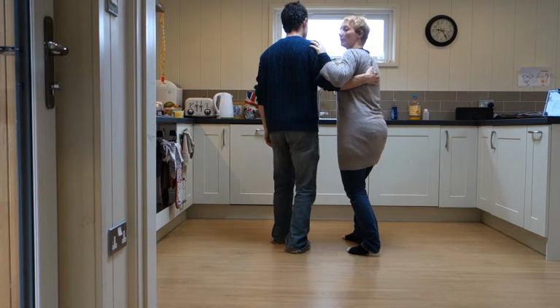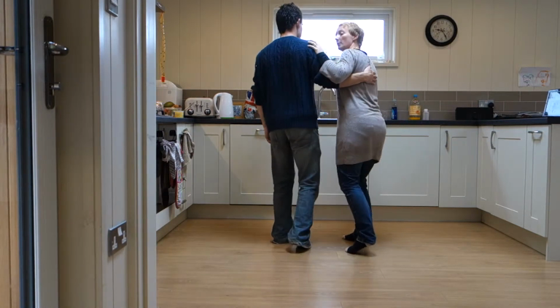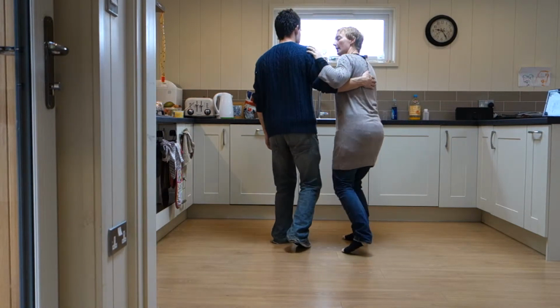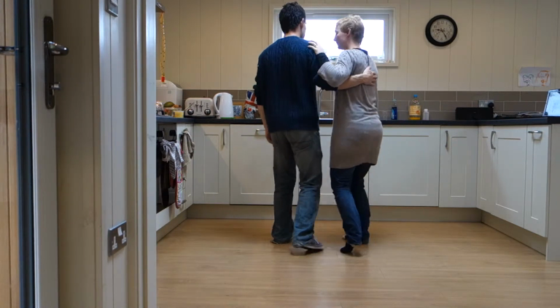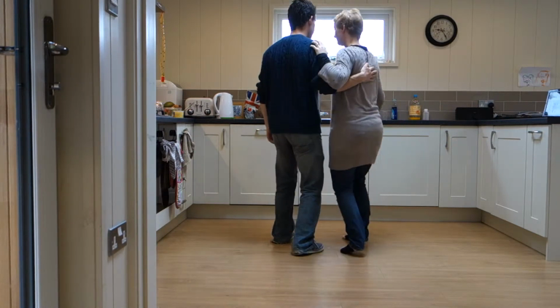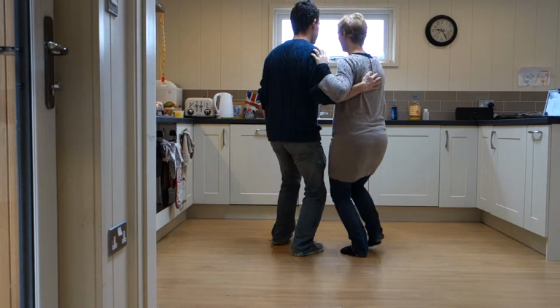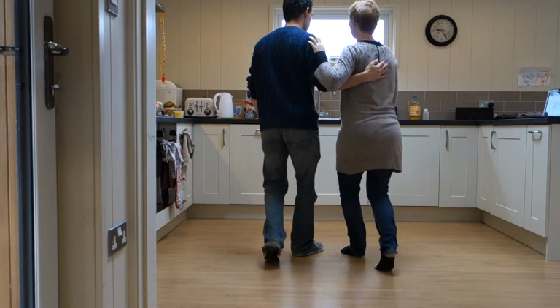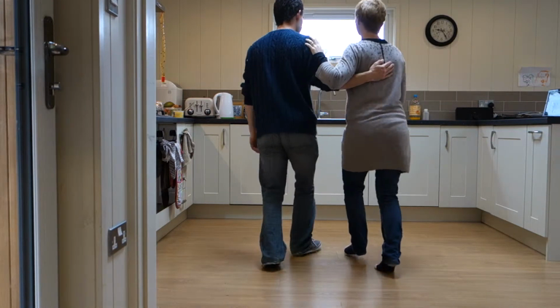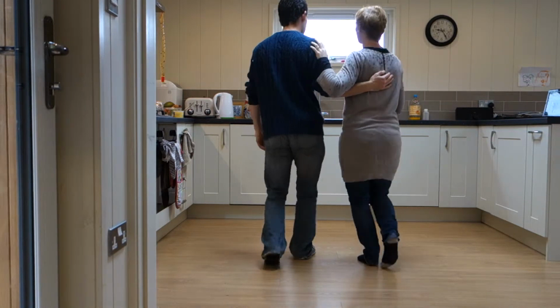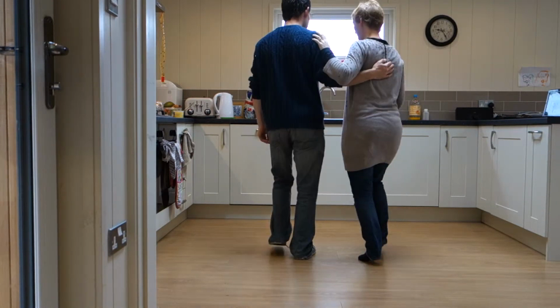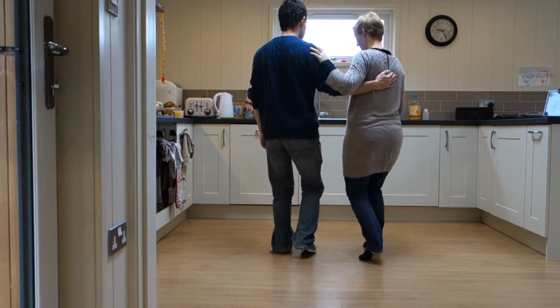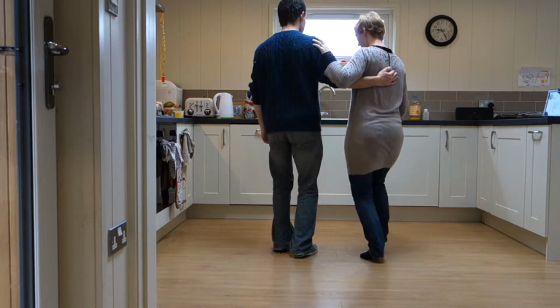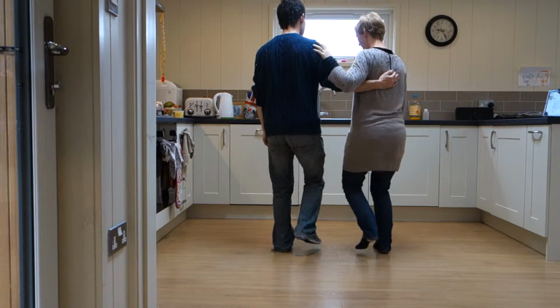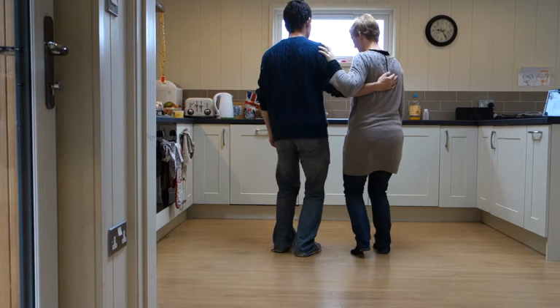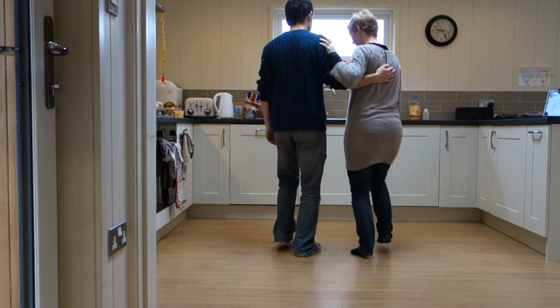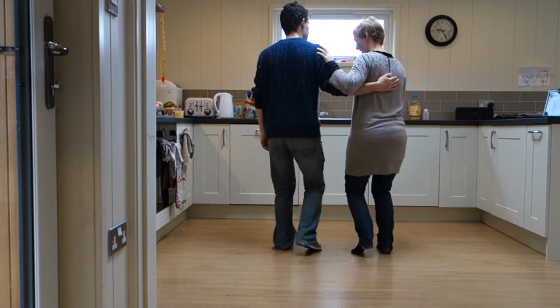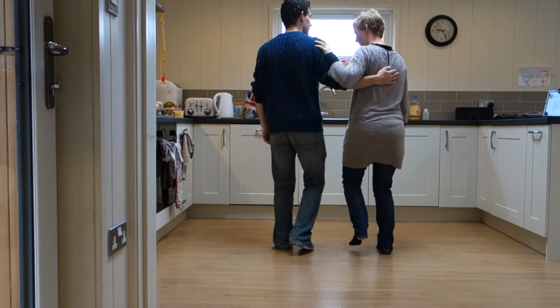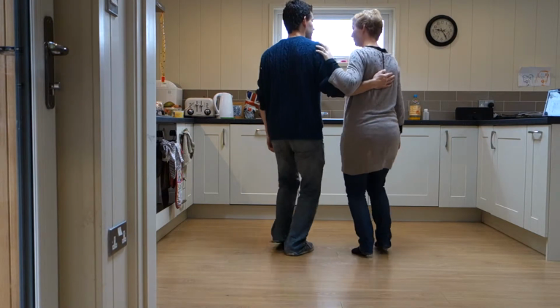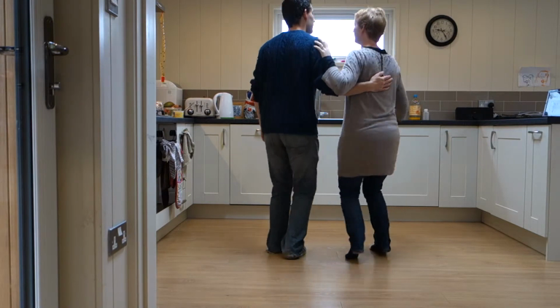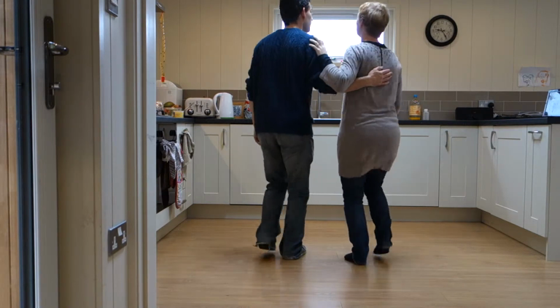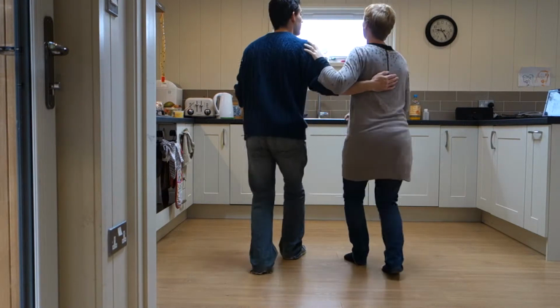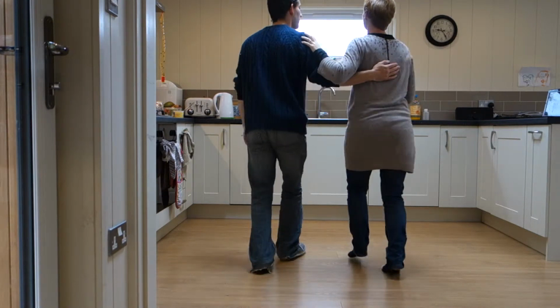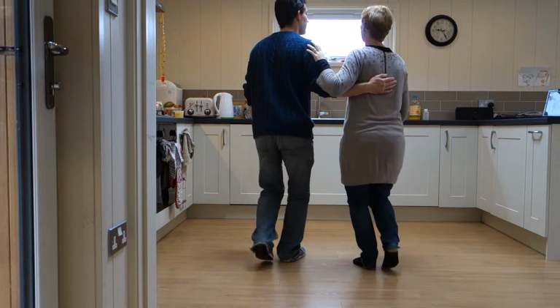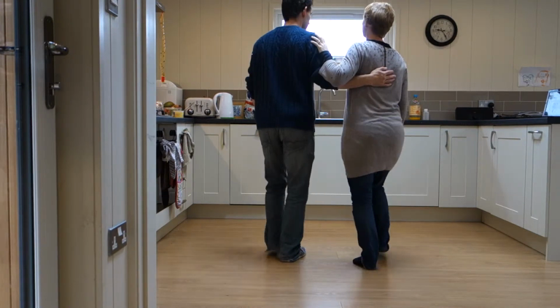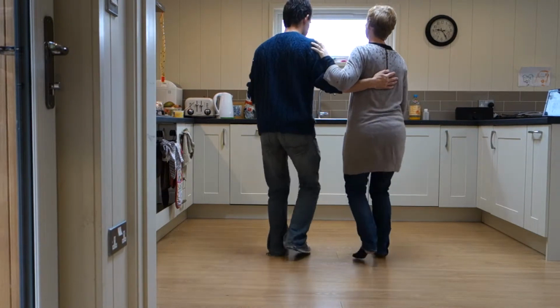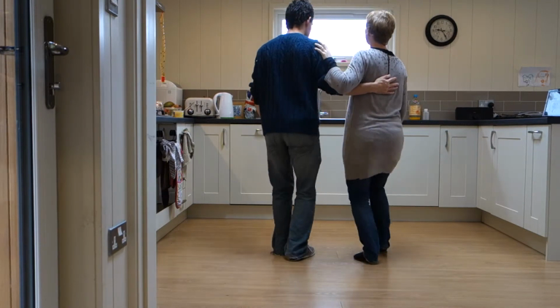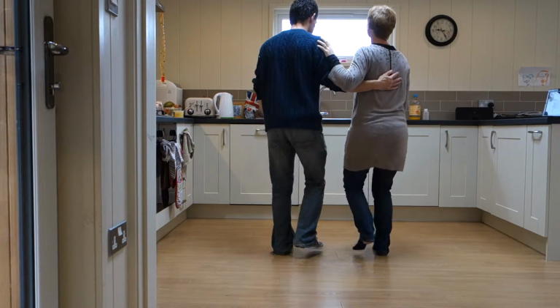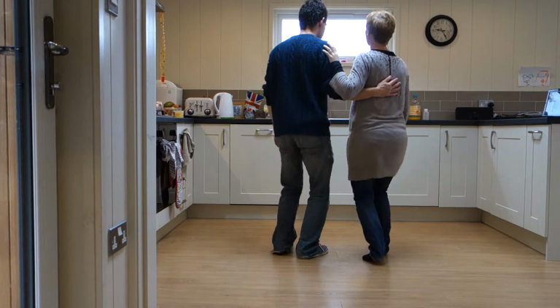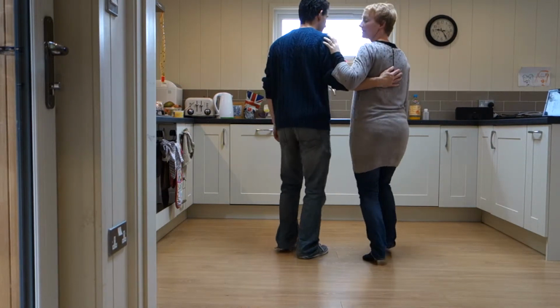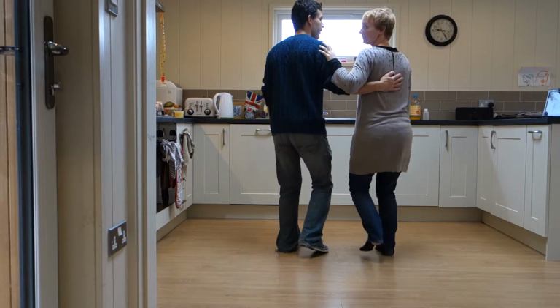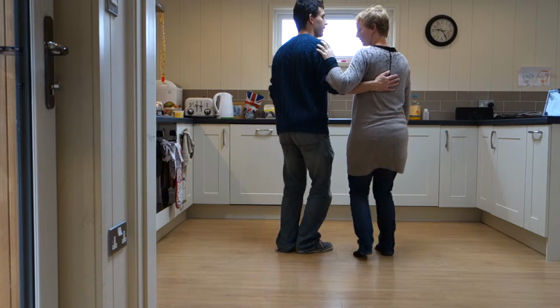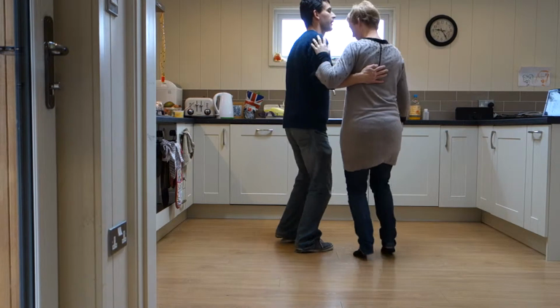And here we go — it was rock, step, triple. Step, step, triple. Rock, step, triple. Step, step, triple.